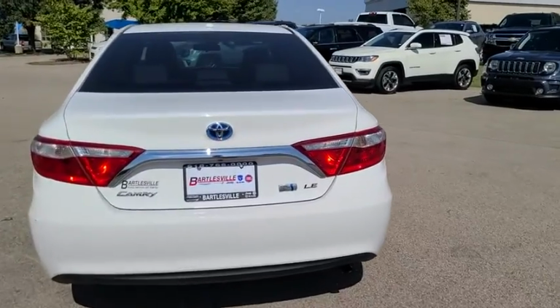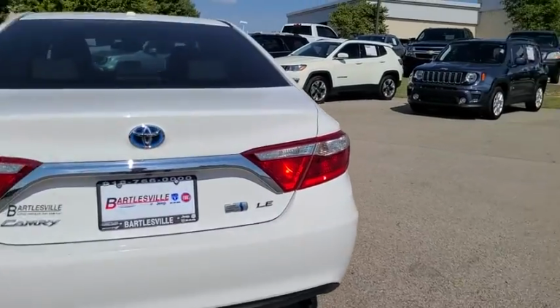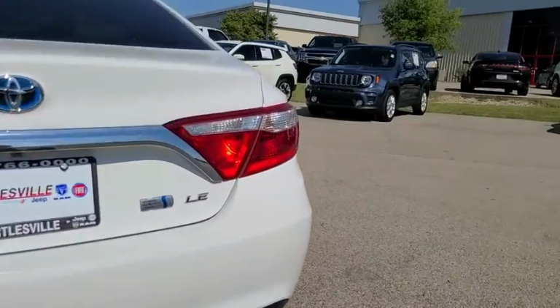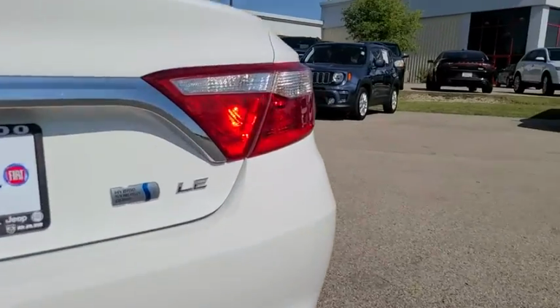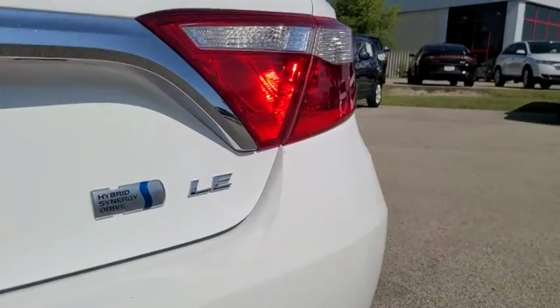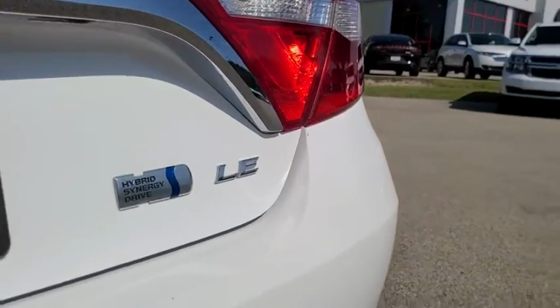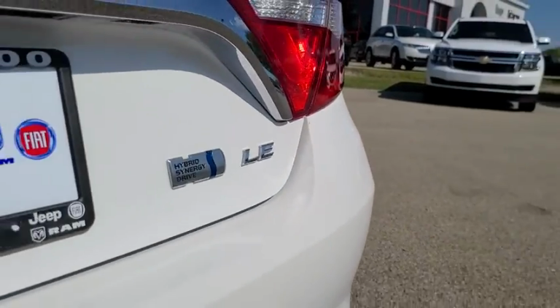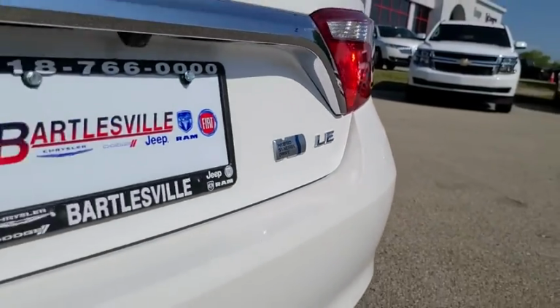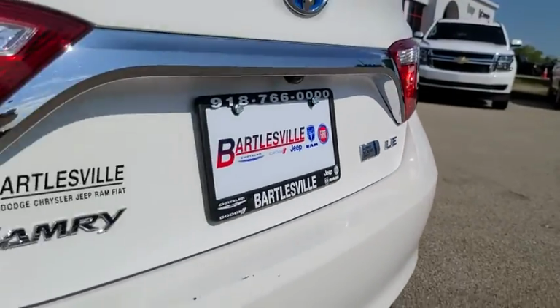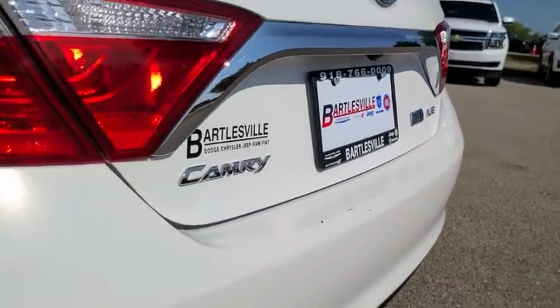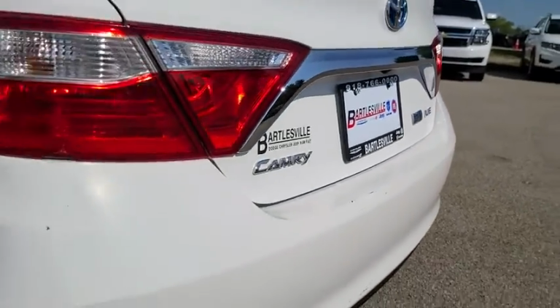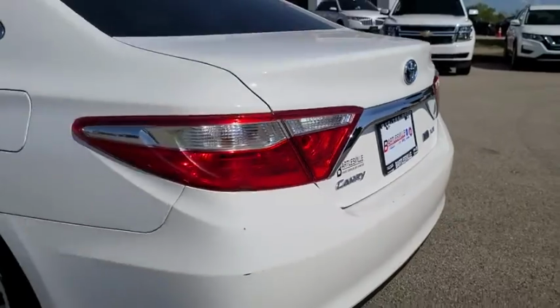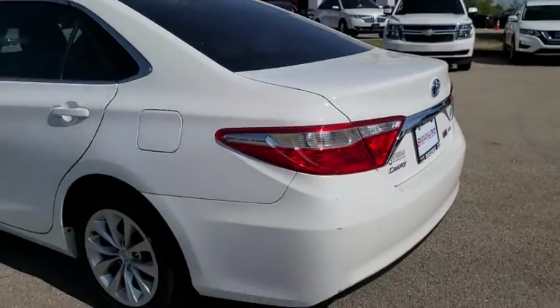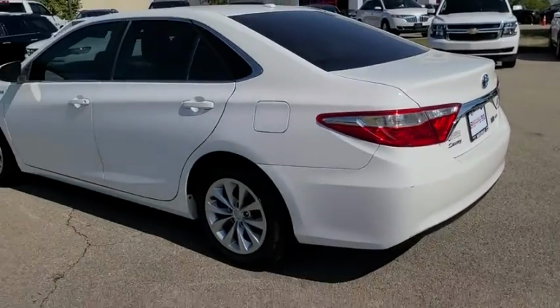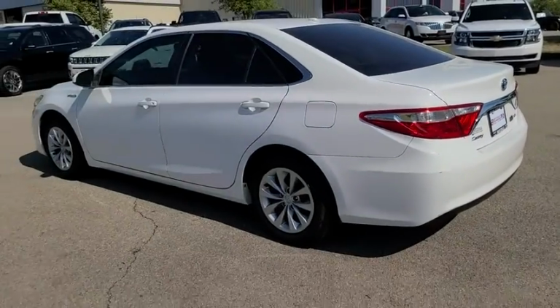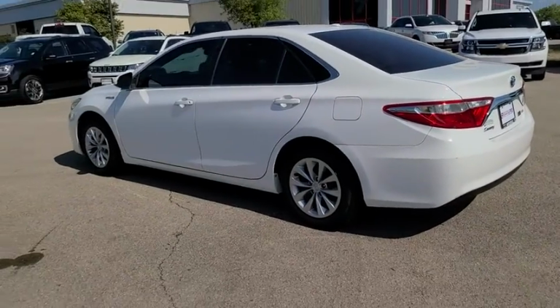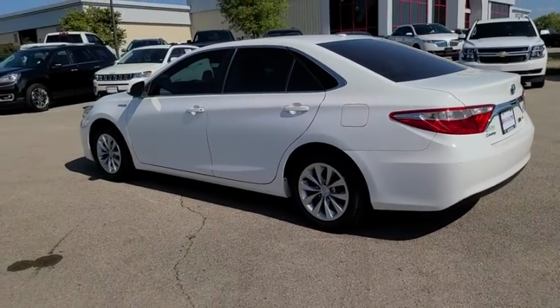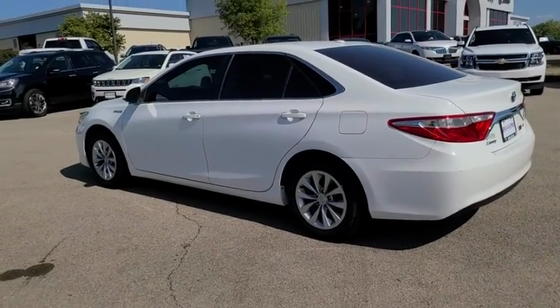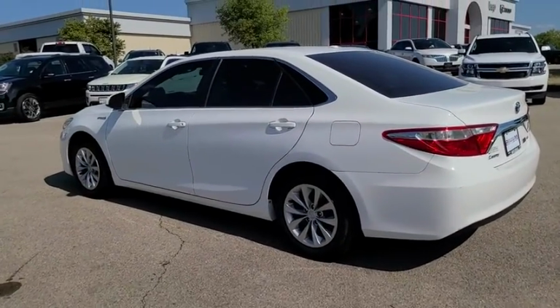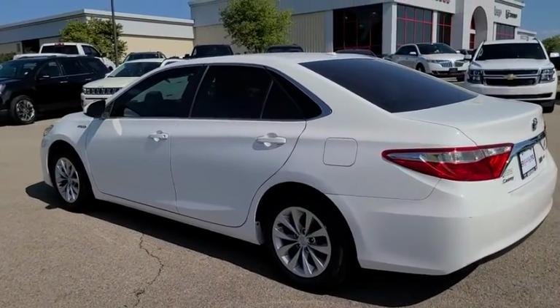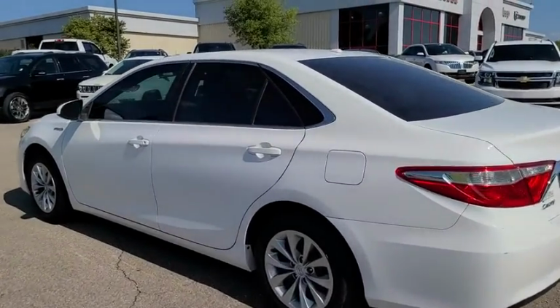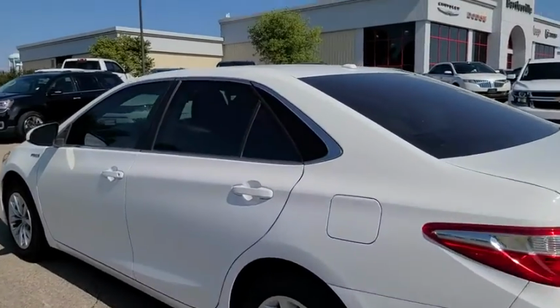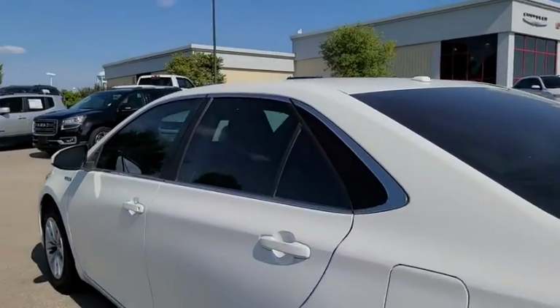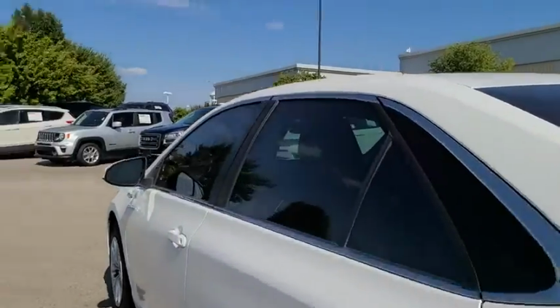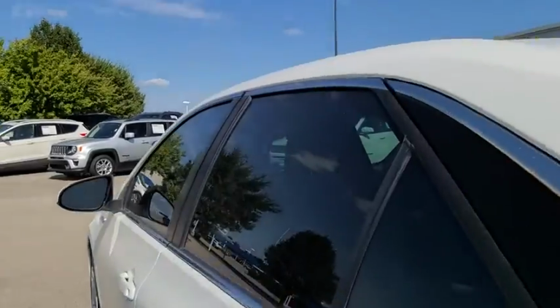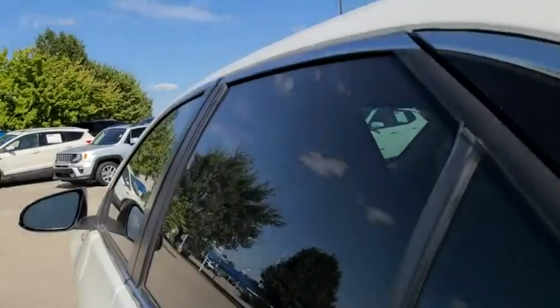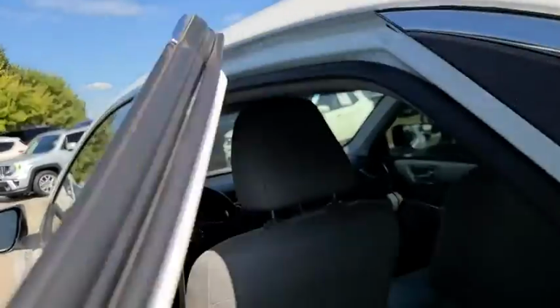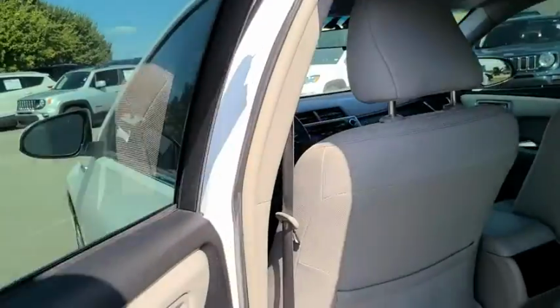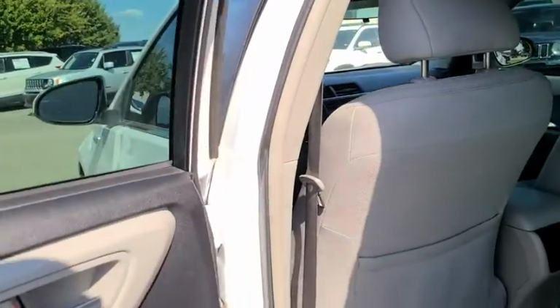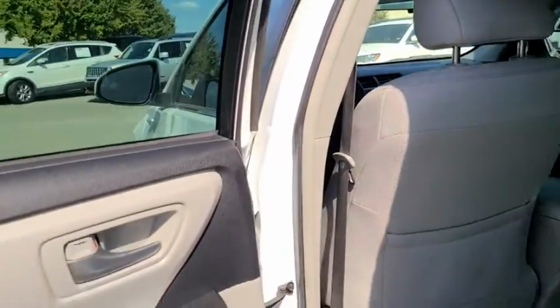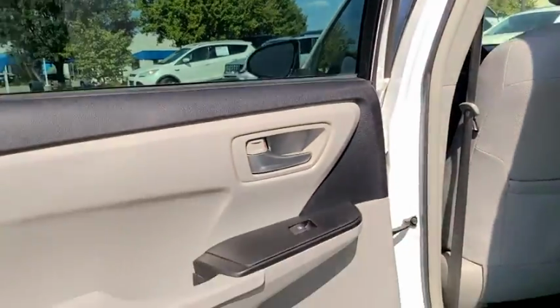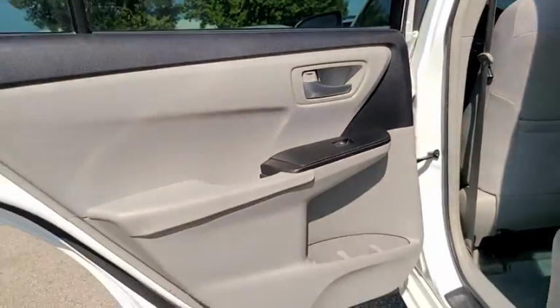Traction control, leather-wrapped steering wheel, dual airbags, alloy wheels, power steering, four-wheel disc brakes, trip computer, rear window defroster, power windows, CD player, electronic stability control.